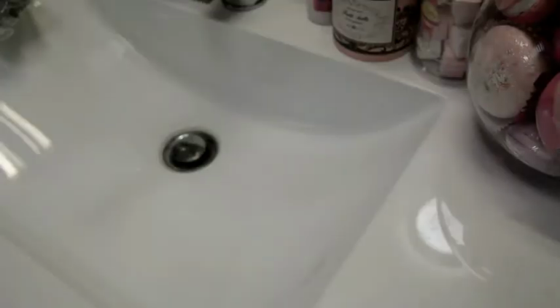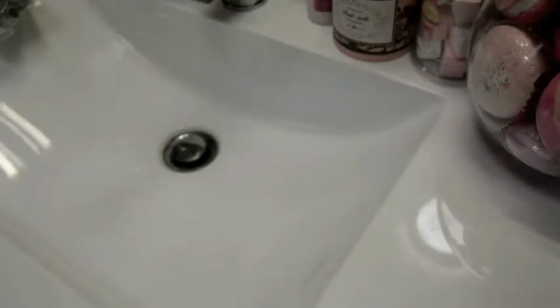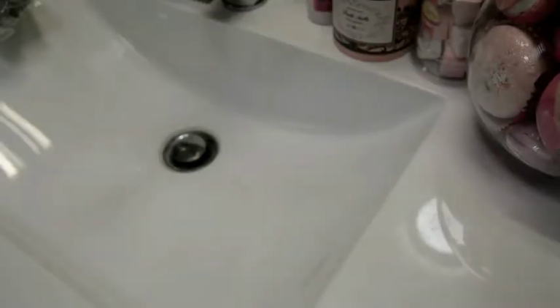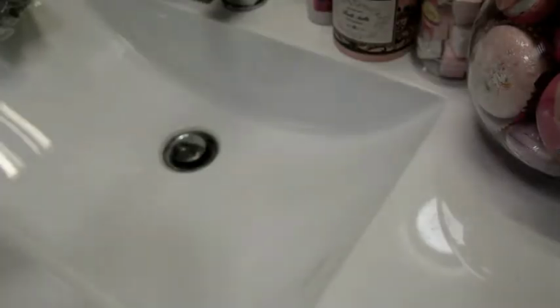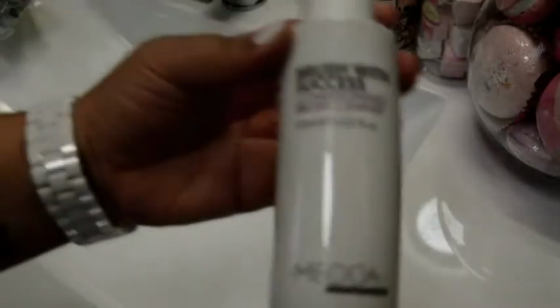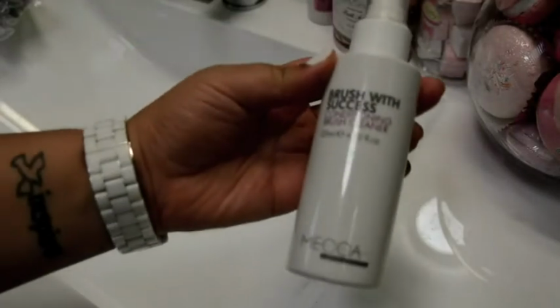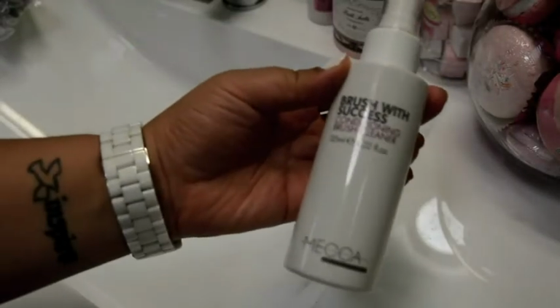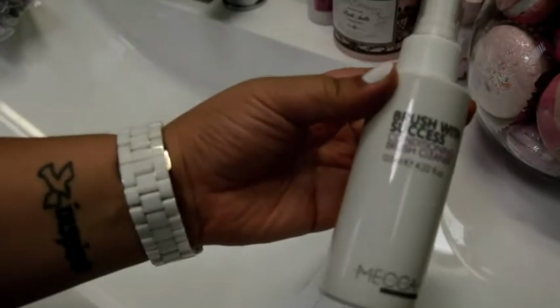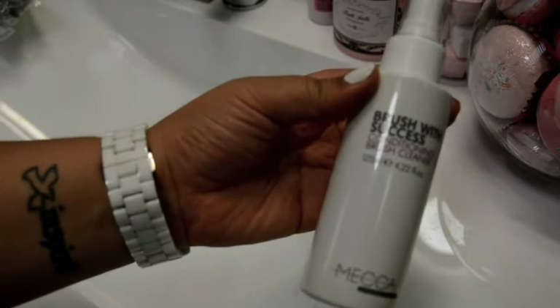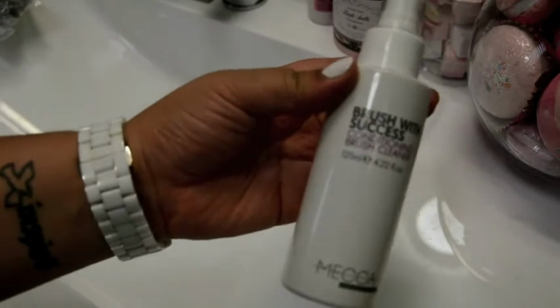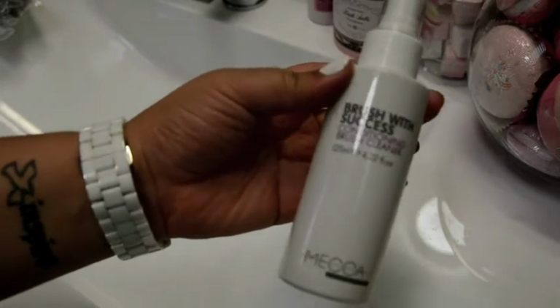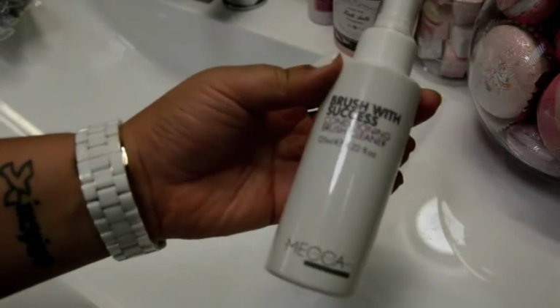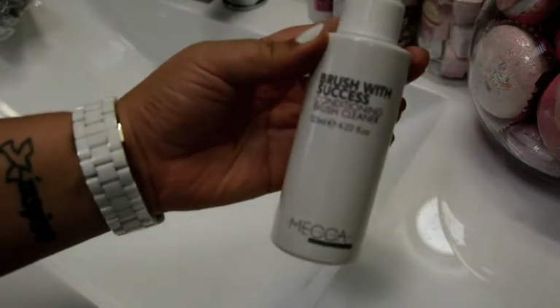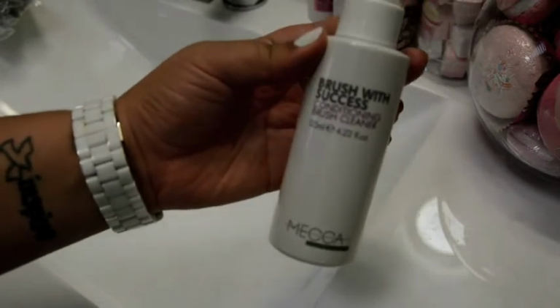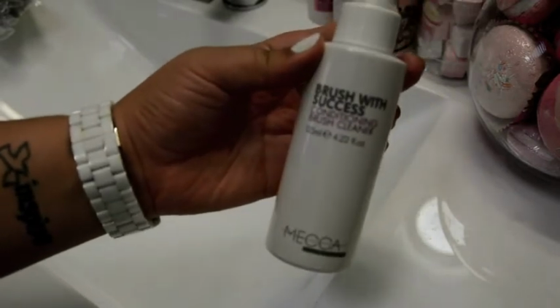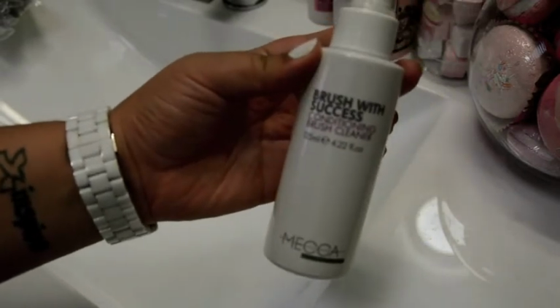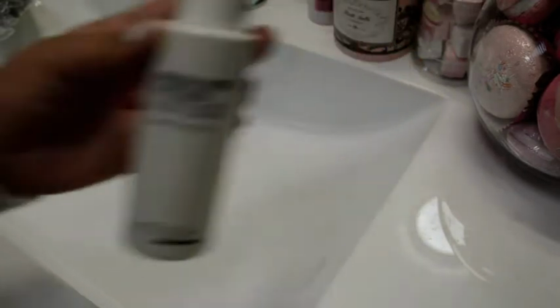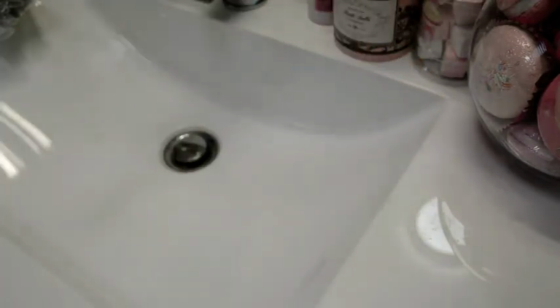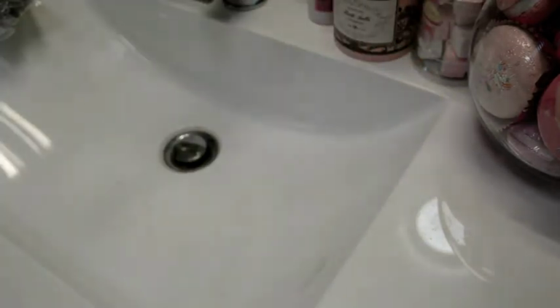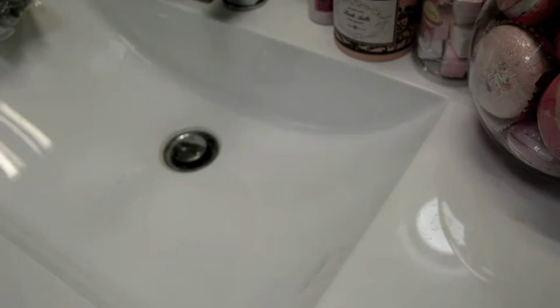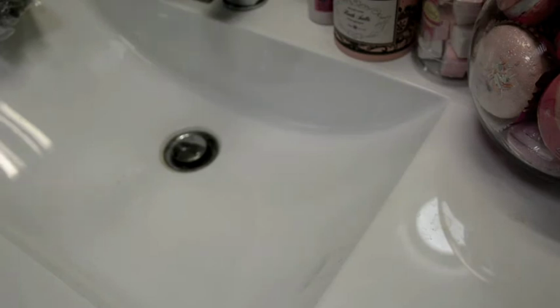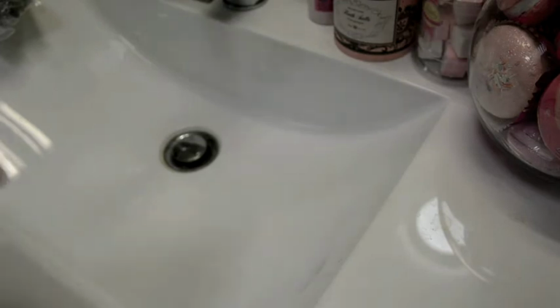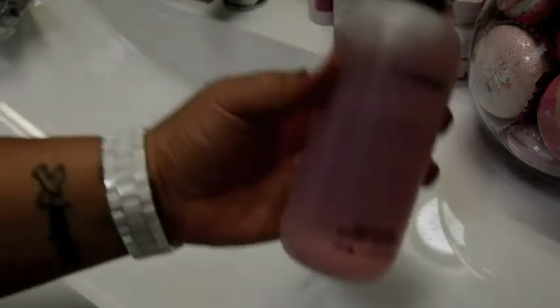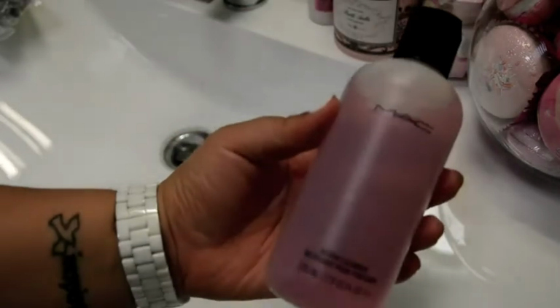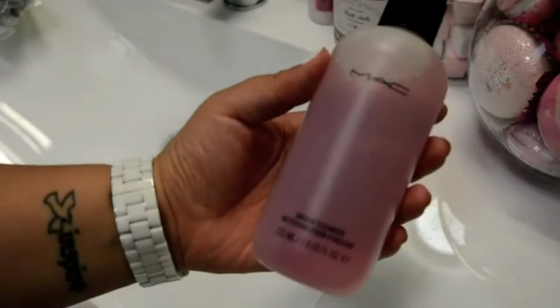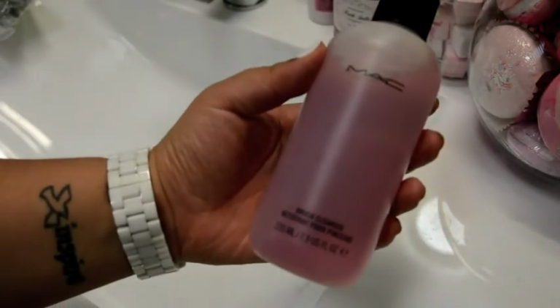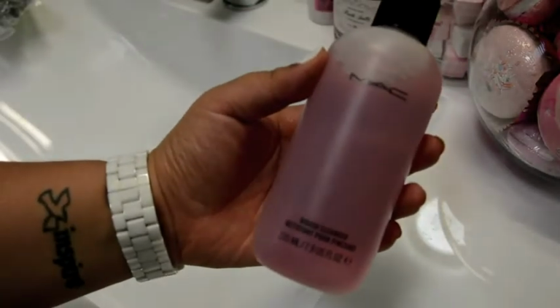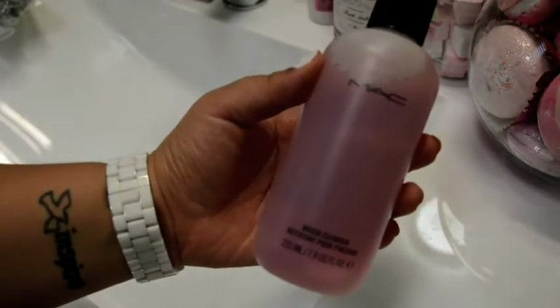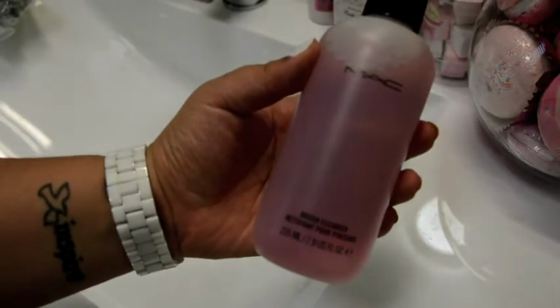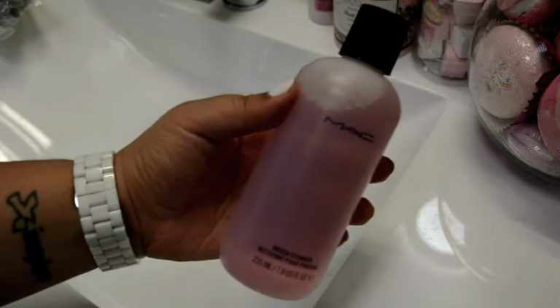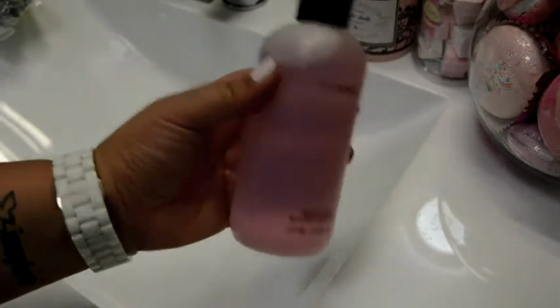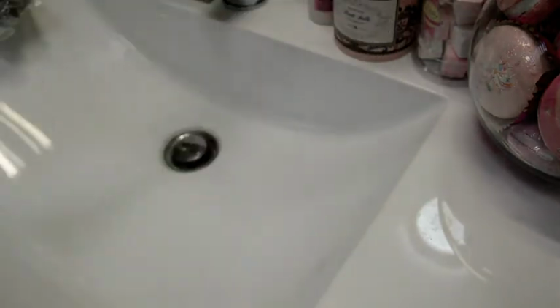For spot cleaning, I use two different products. The first is the Brush With Success Conditioning Brush Cleaner by Mecca Cosmetics, and the second is the MAC Brush Cleanser. So if I'm using the same brush twice, I can use these to clean on the spot.